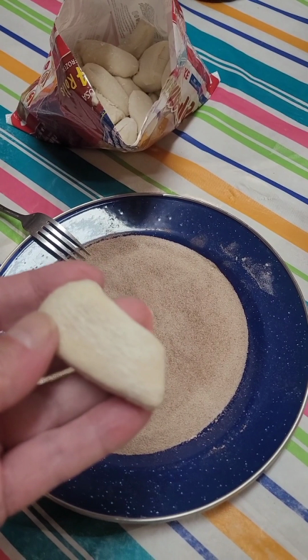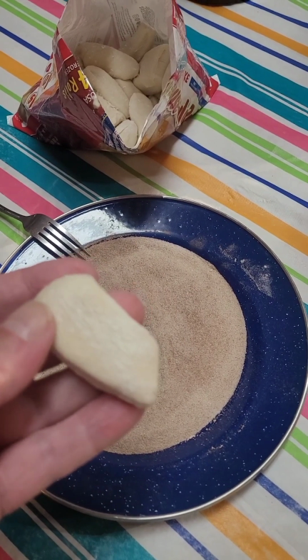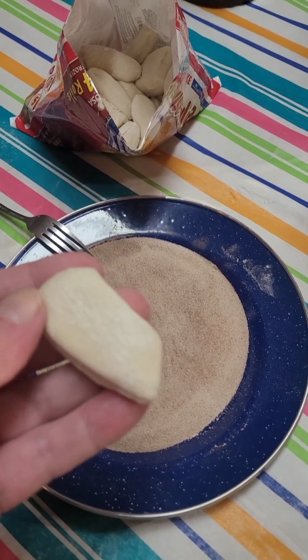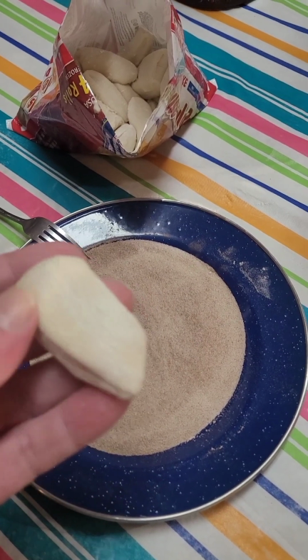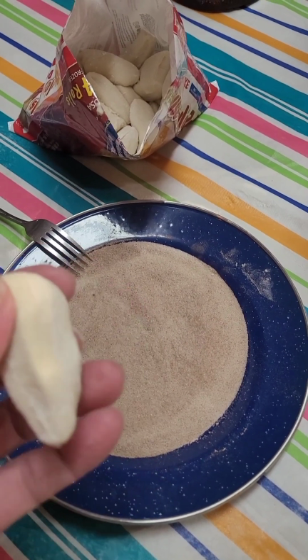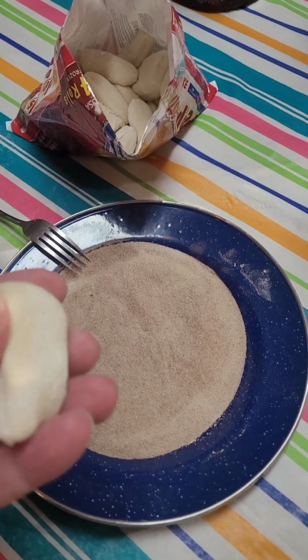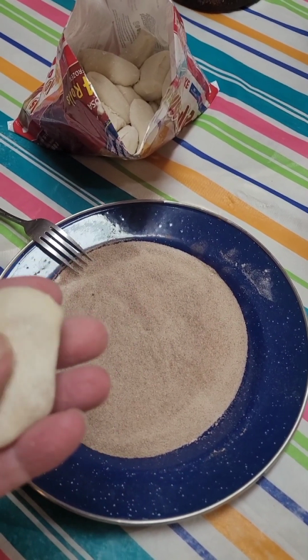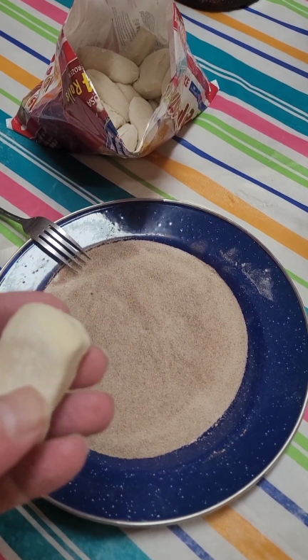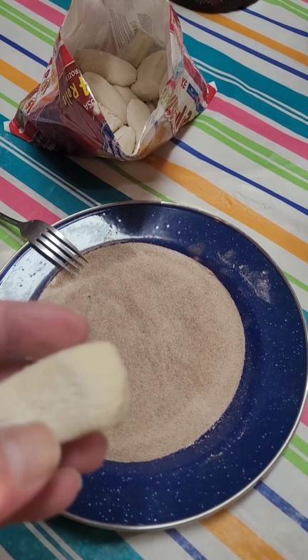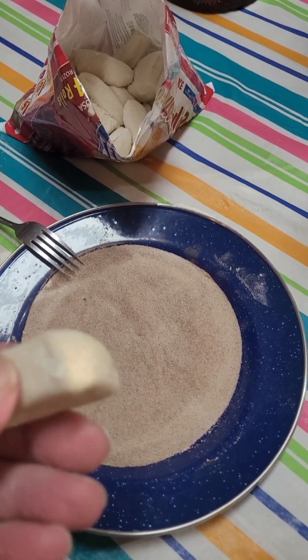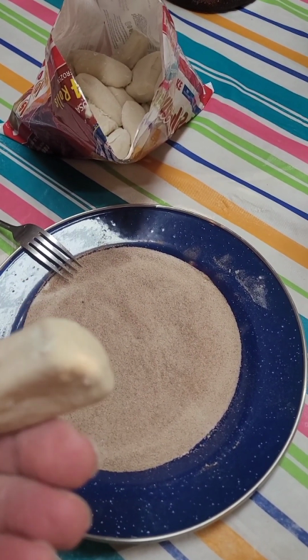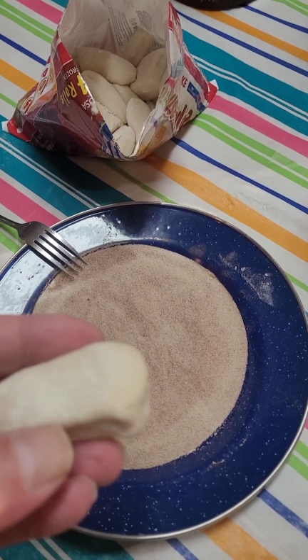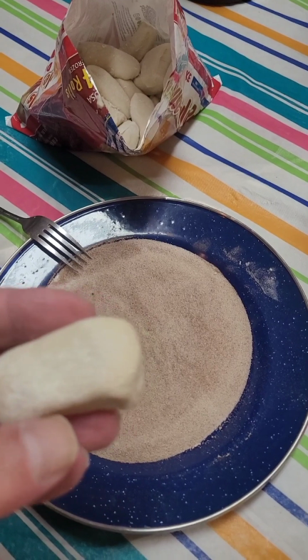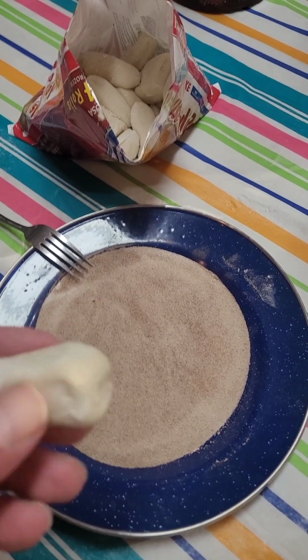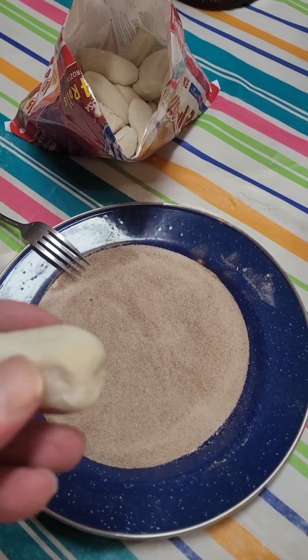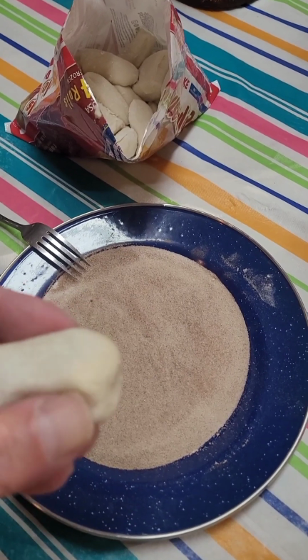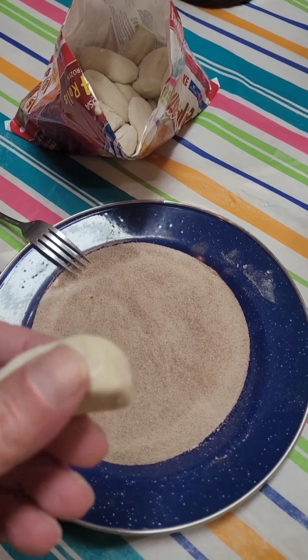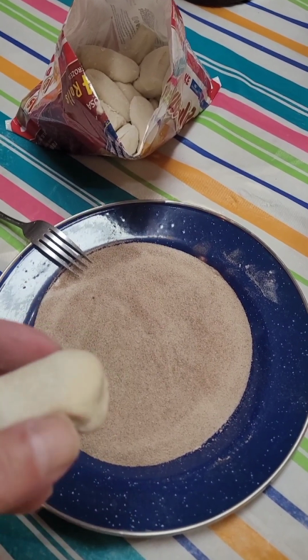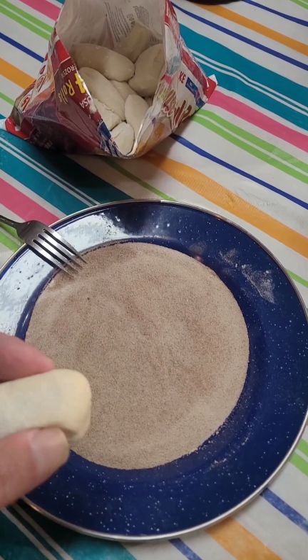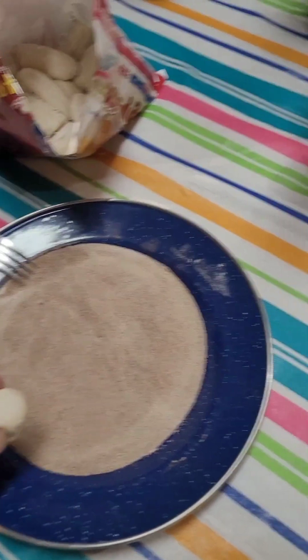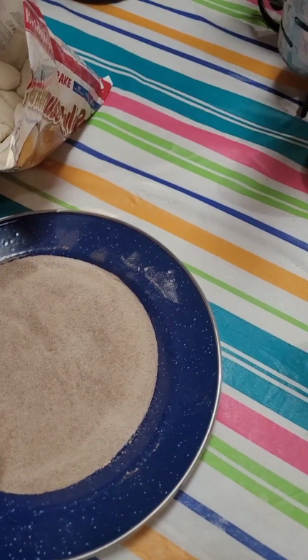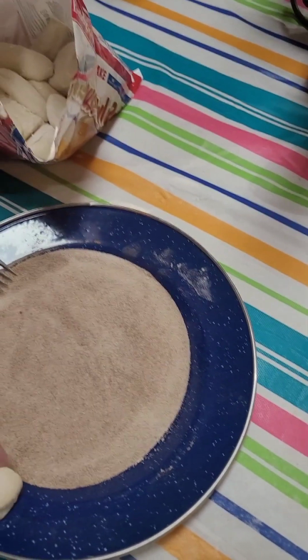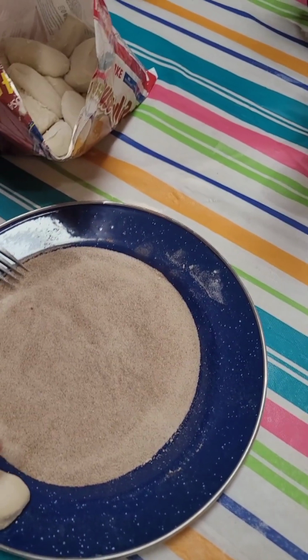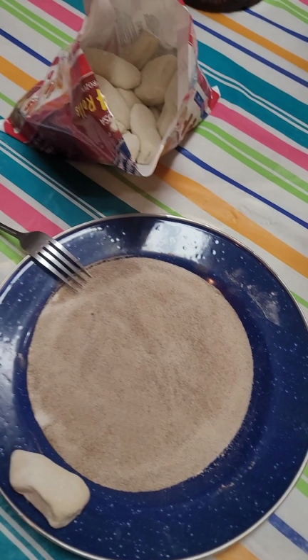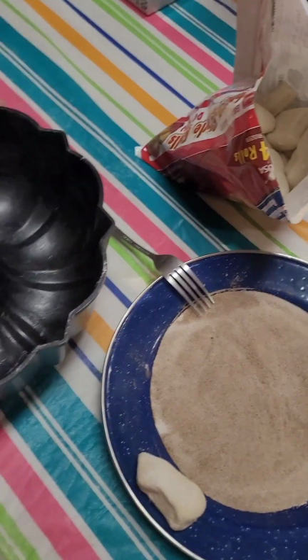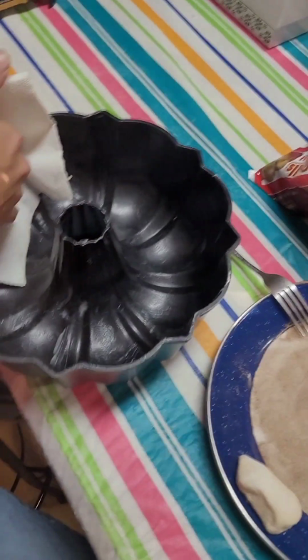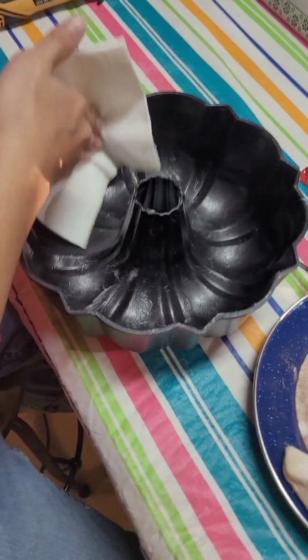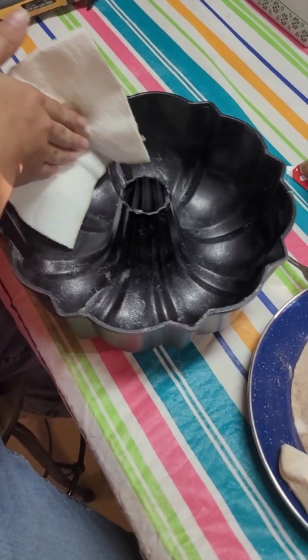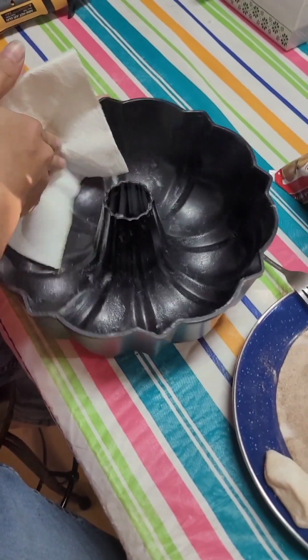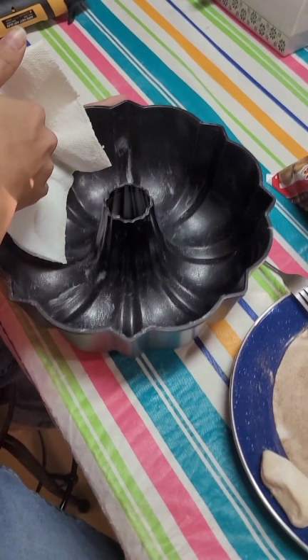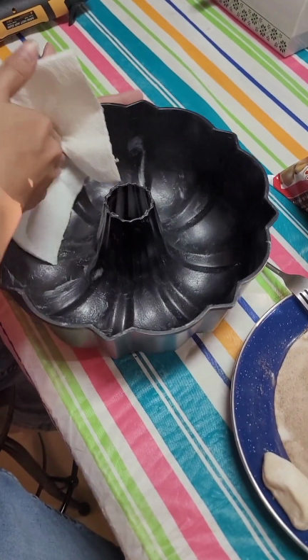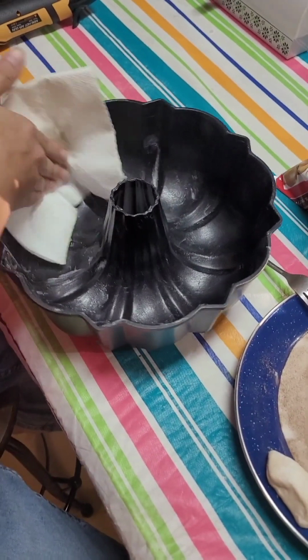So we're gonna go ahead and get these cut up, probably in half again, and then we're gonna take them and coat them in the brown sugar cinnamon and put them in the bun pan. But once he has the bun pan buttered, we're gonna line that with pecans.